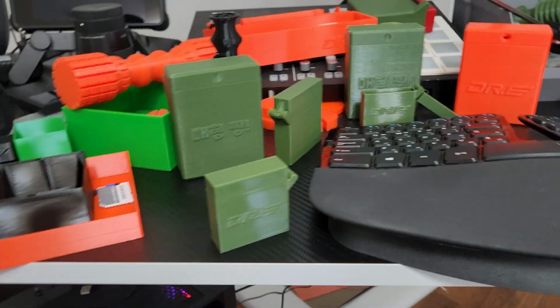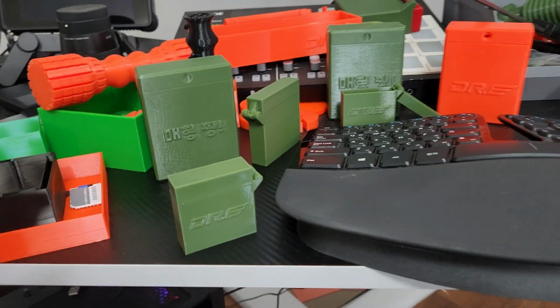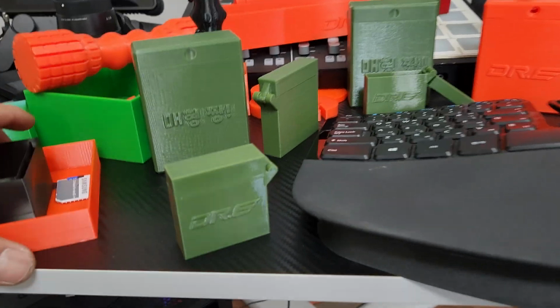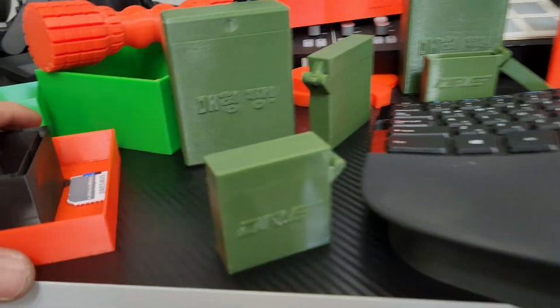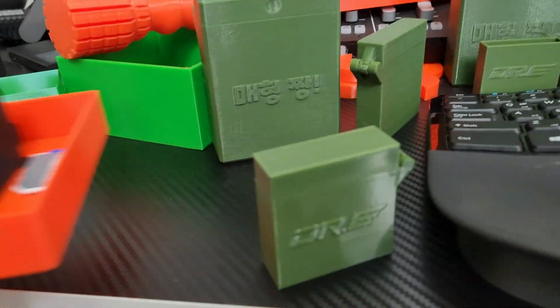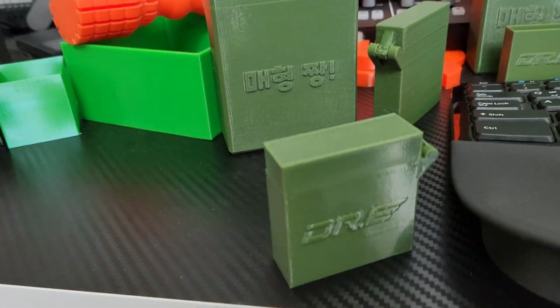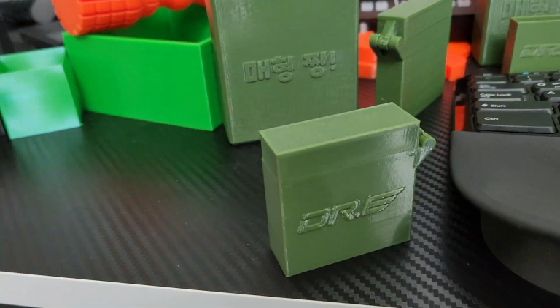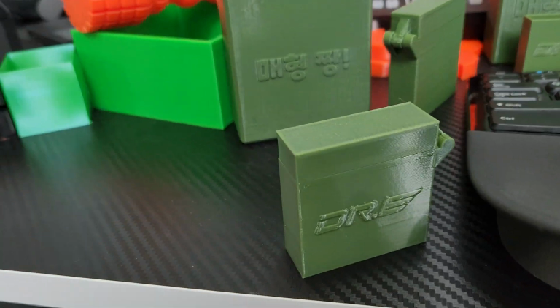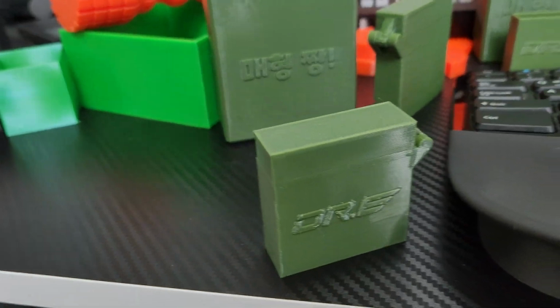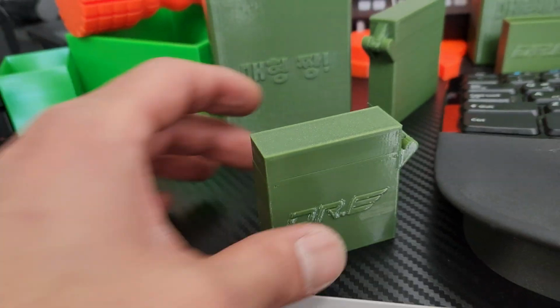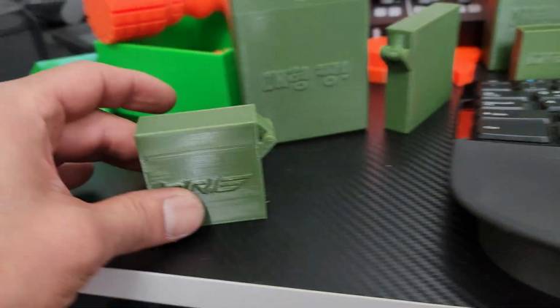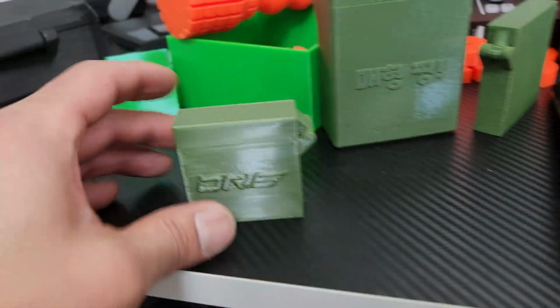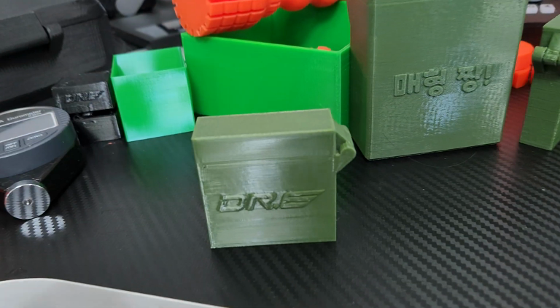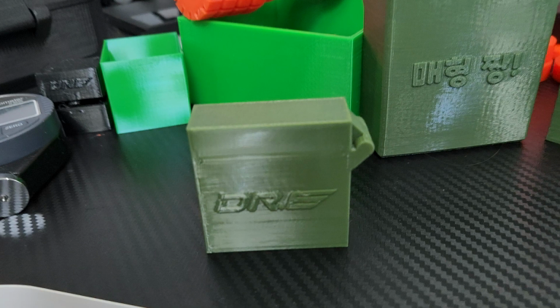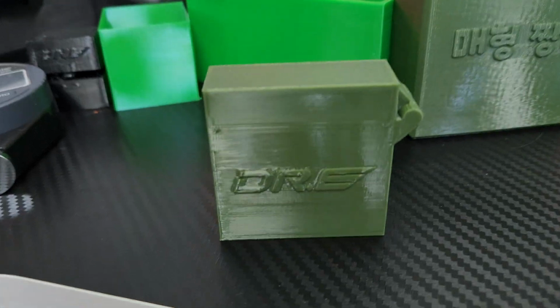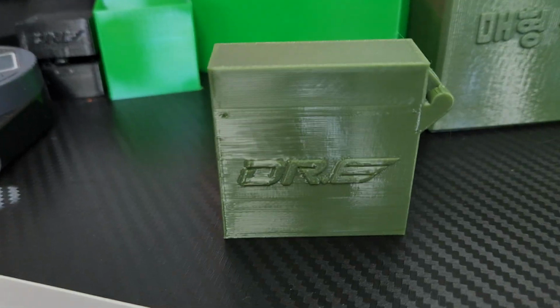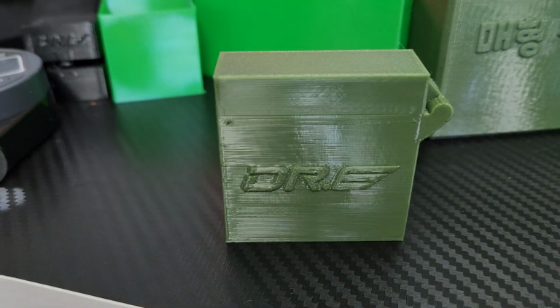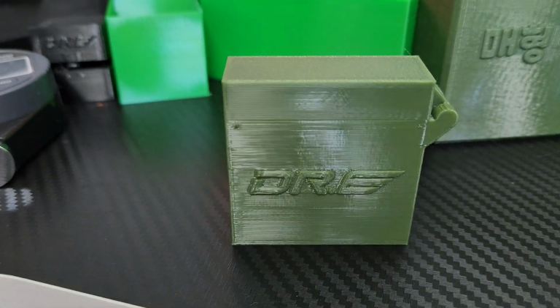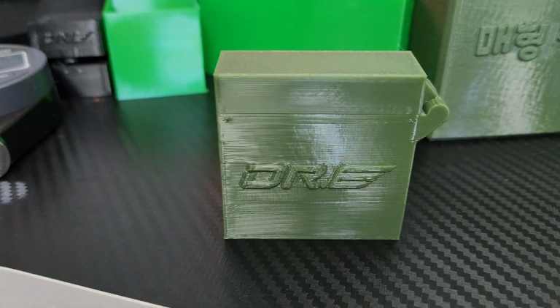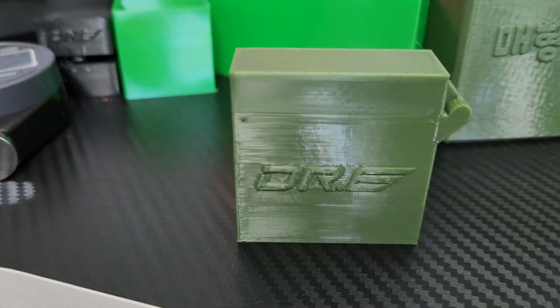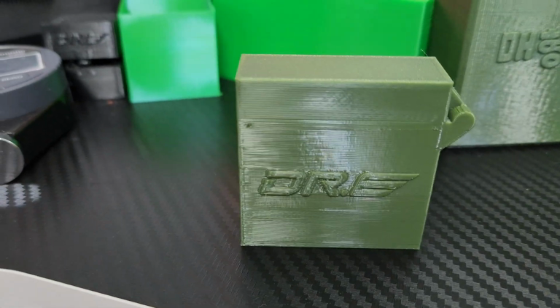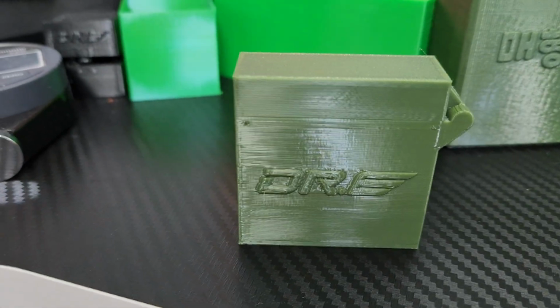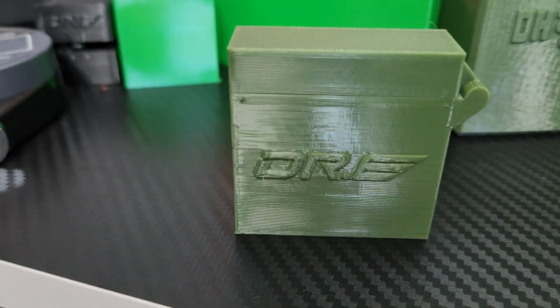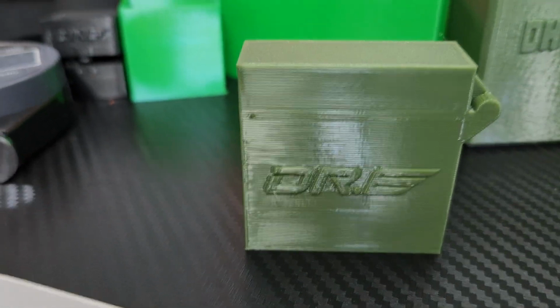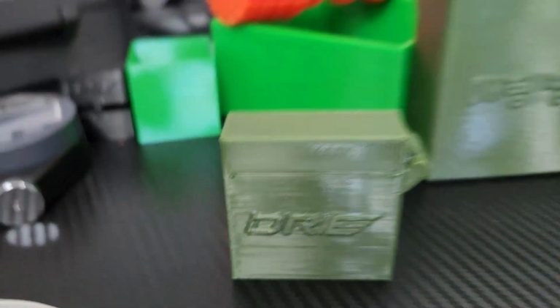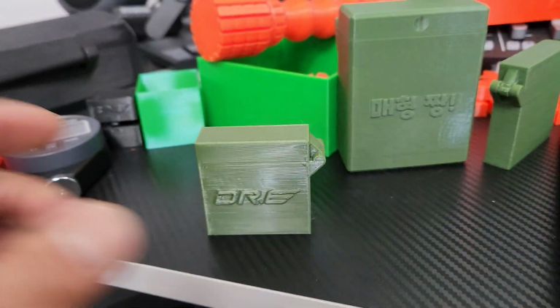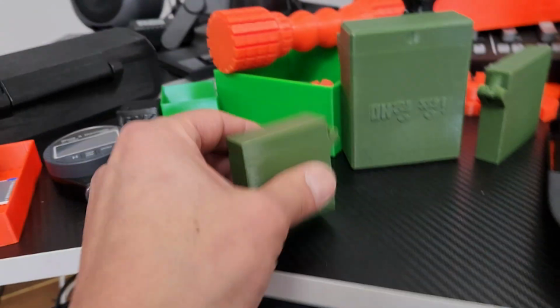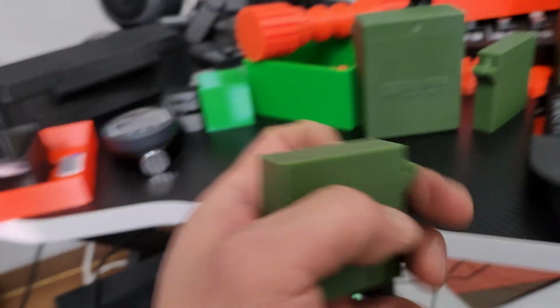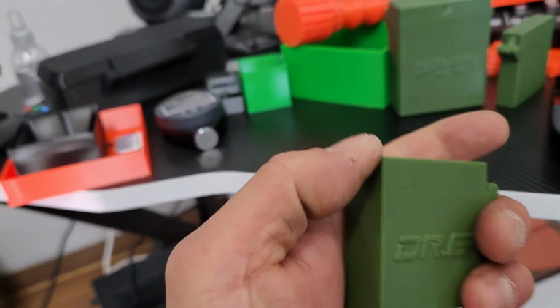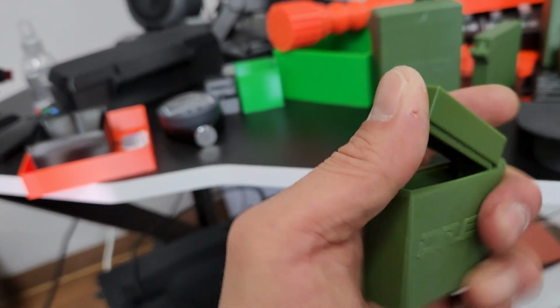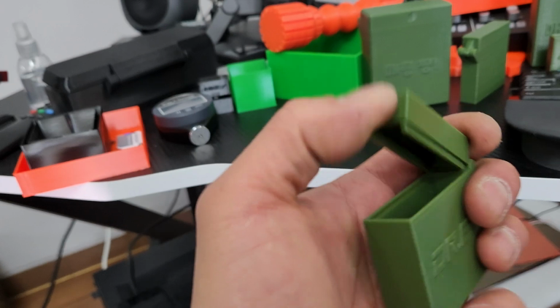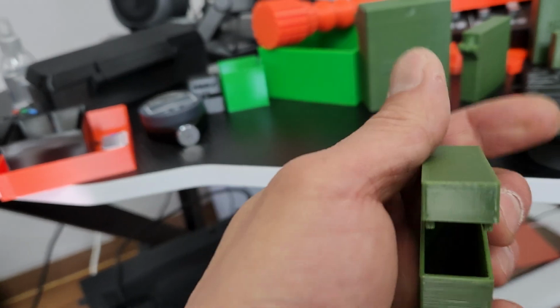Hi guys, today I designed a cigarette portable ashtray to put the cigarette butts in. It's actually pretty simple.